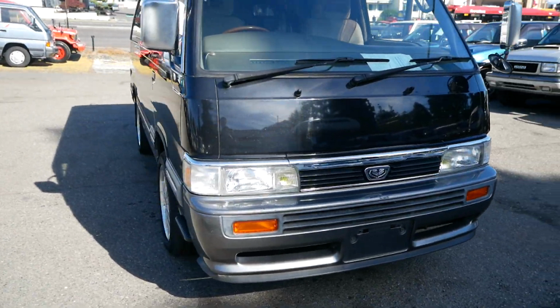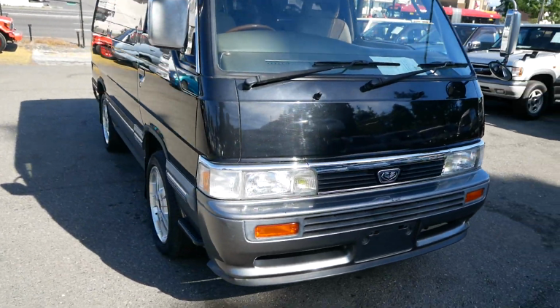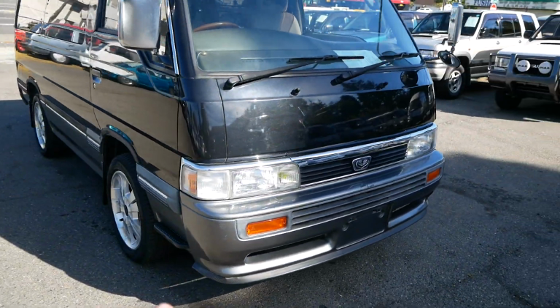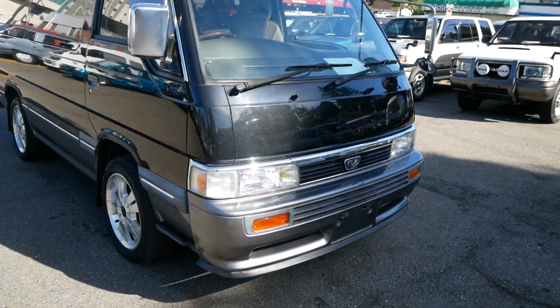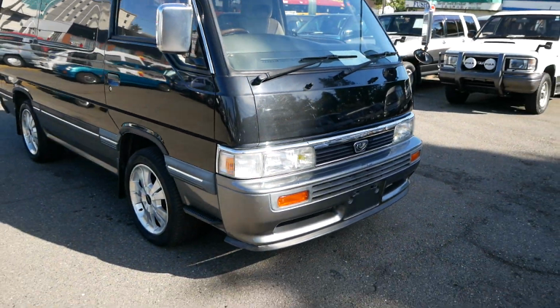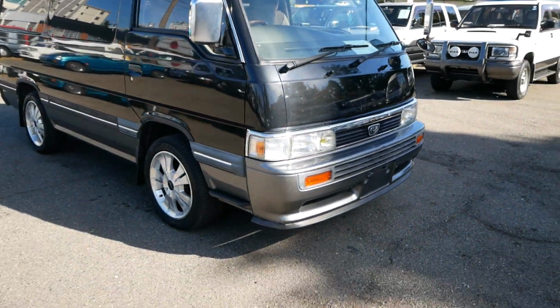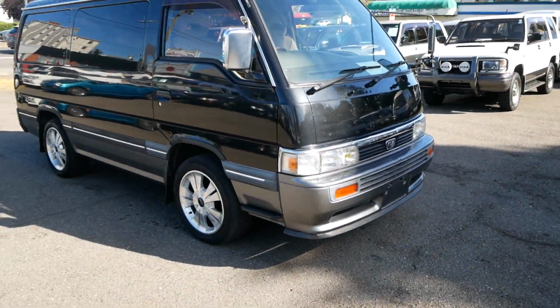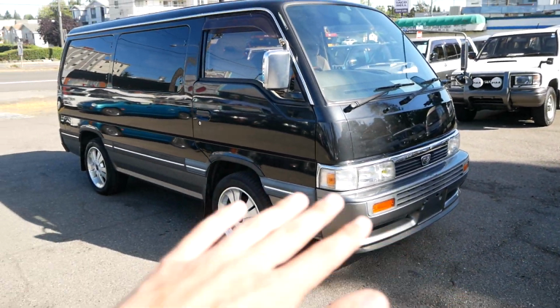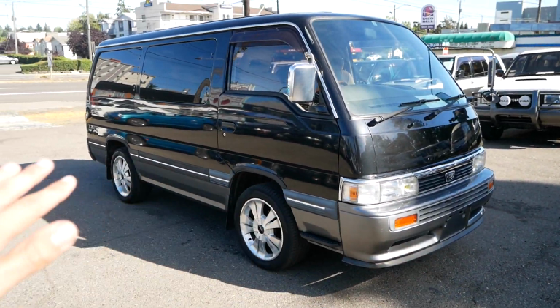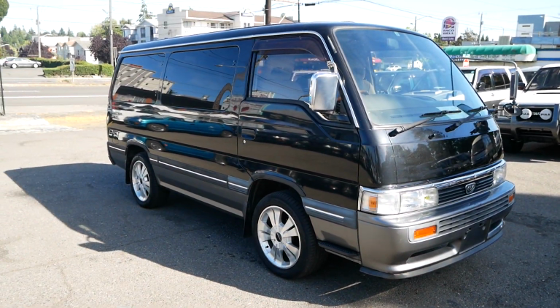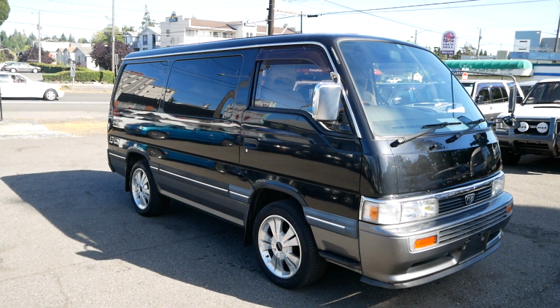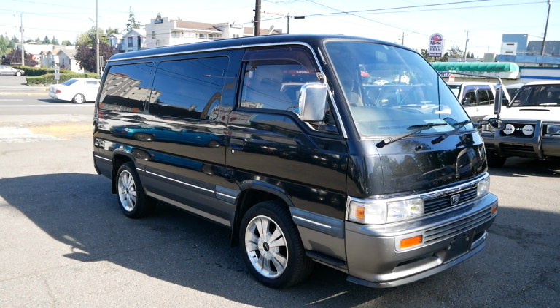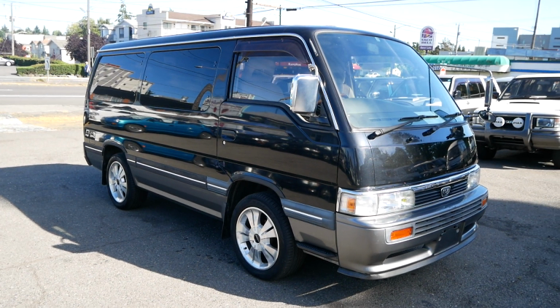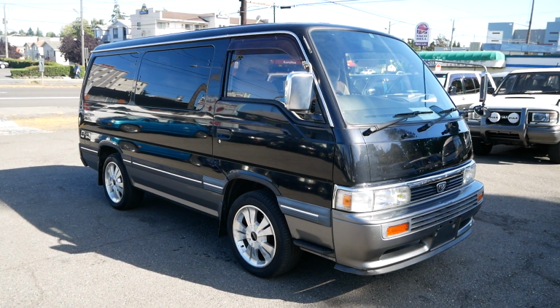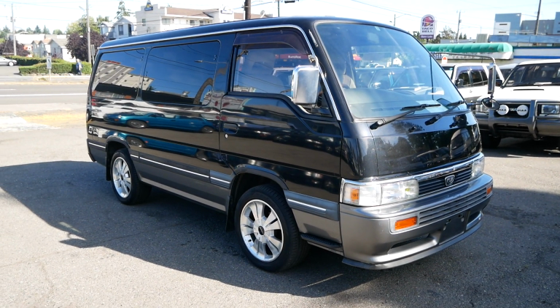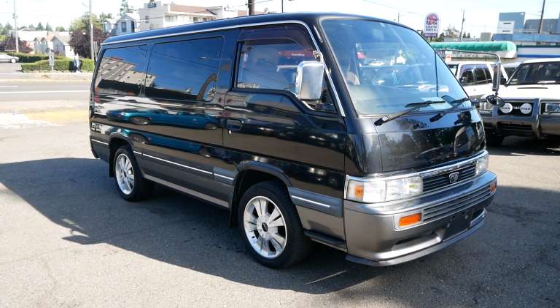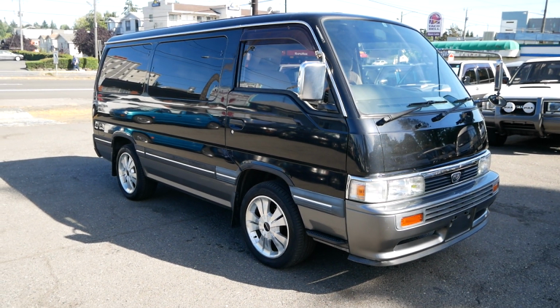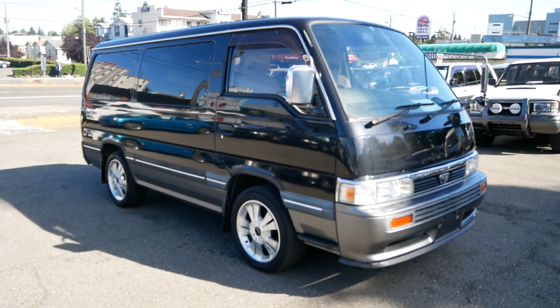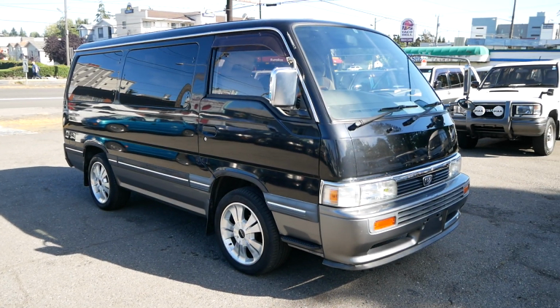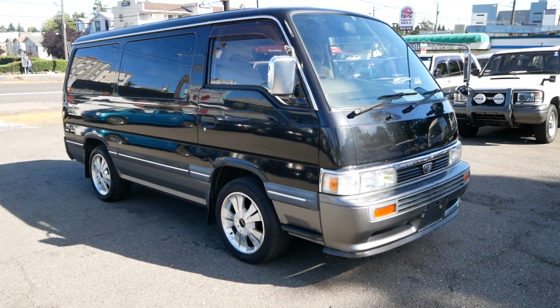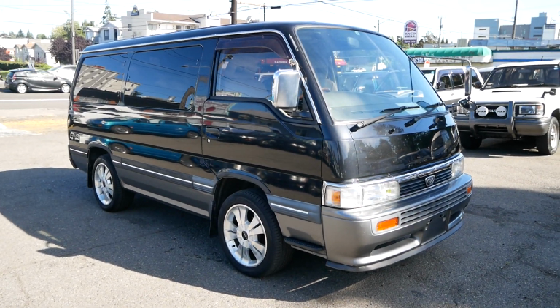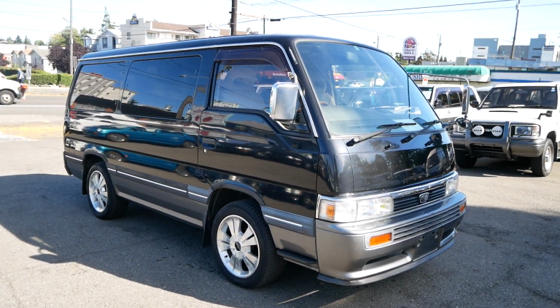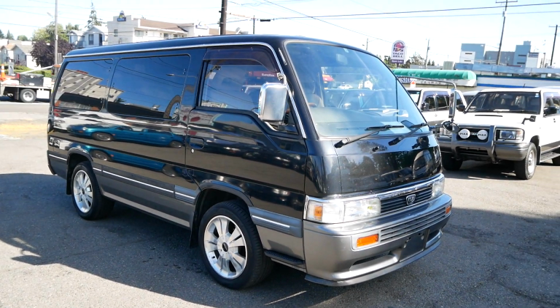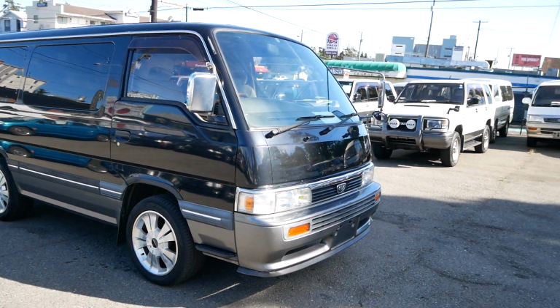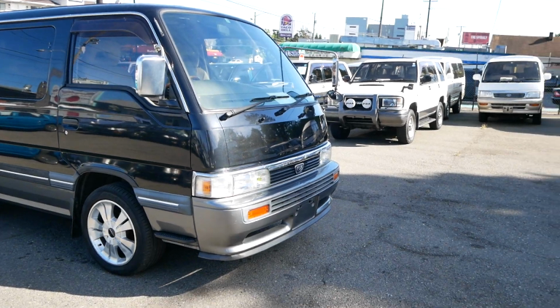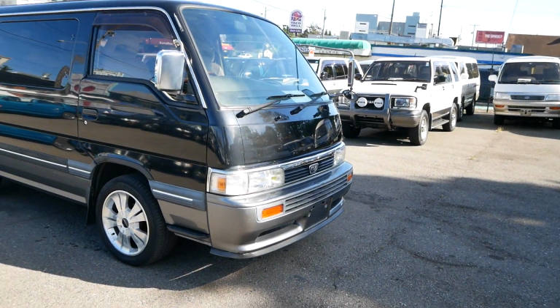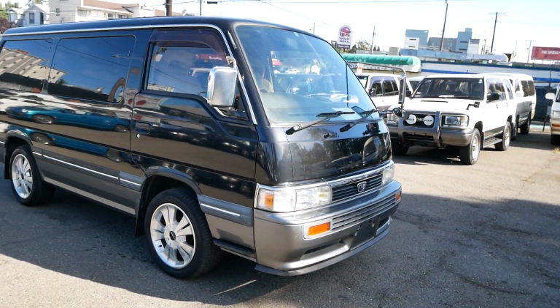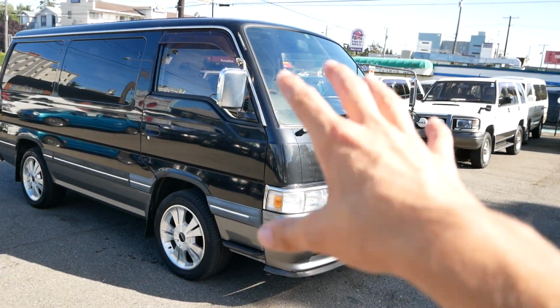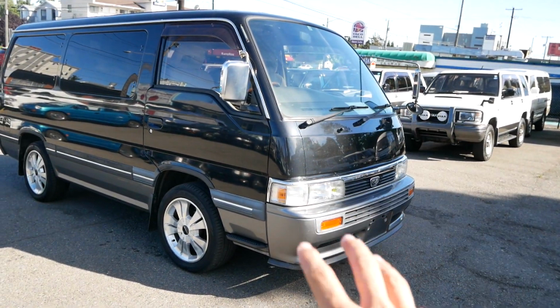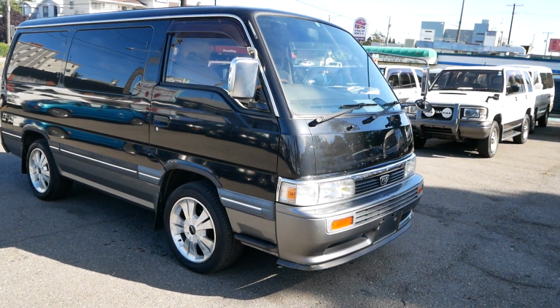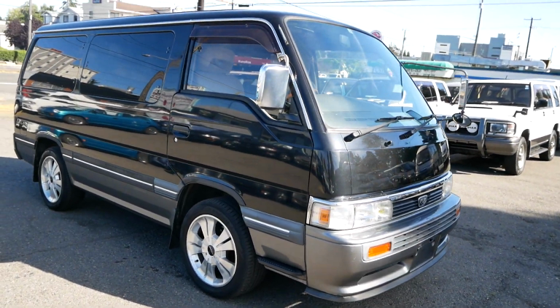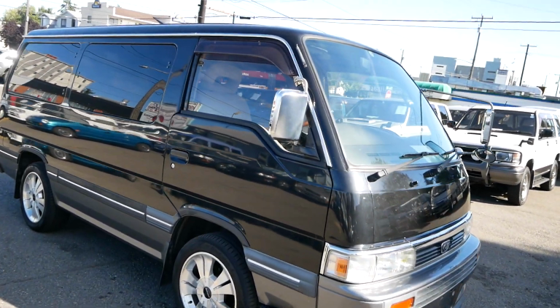It's got a nice little carbon fiber lip on the bottom. It's got a better stance than most vans in my opinion — this one looks really good with these wheels, some lower profile tires, and just a lower overall height.